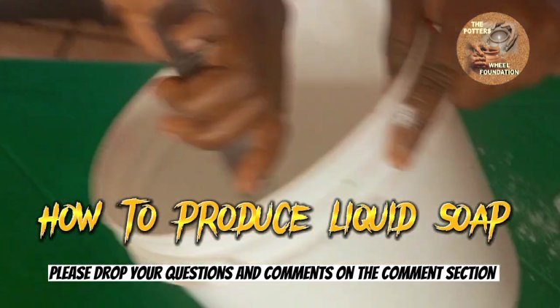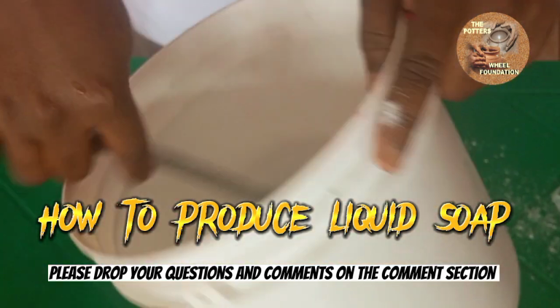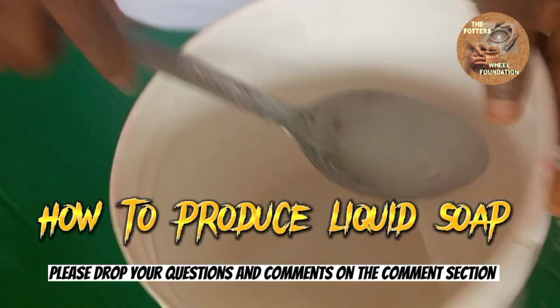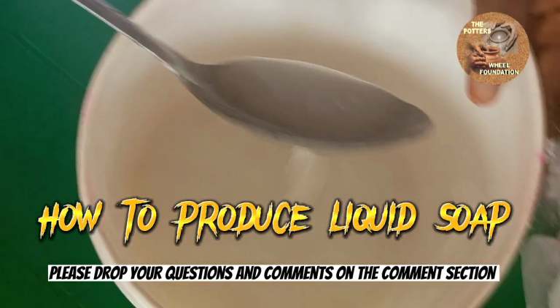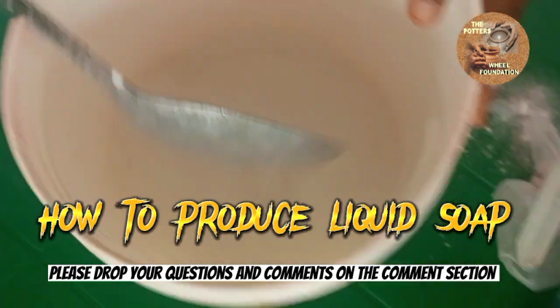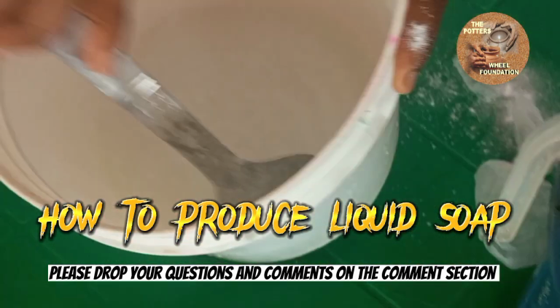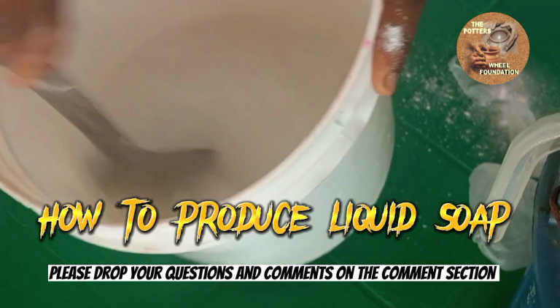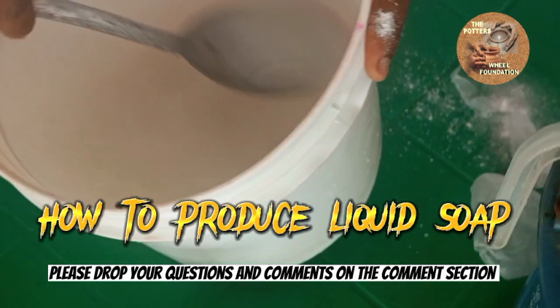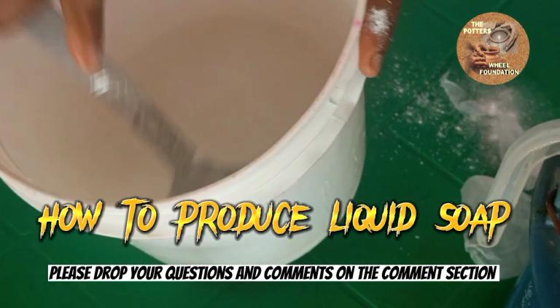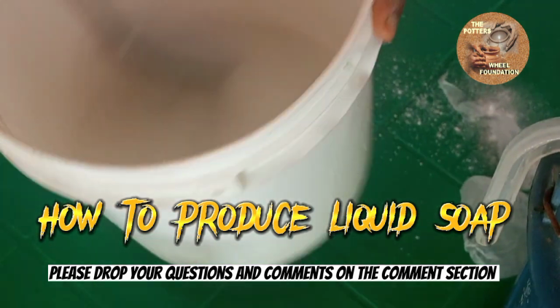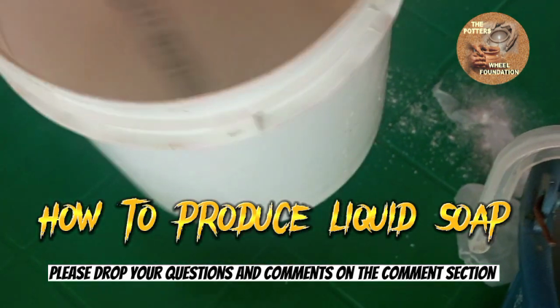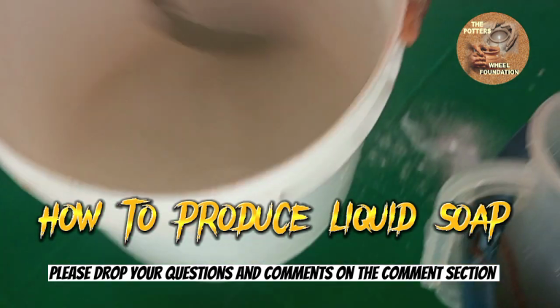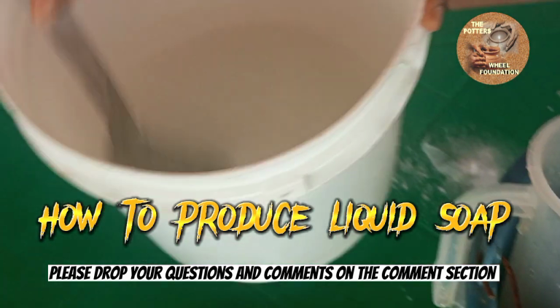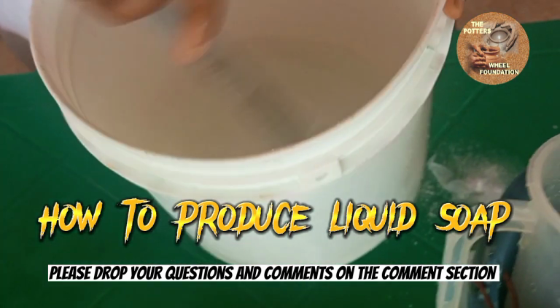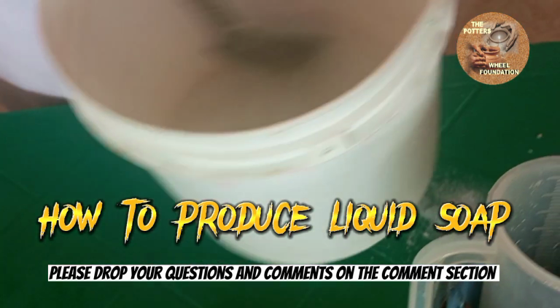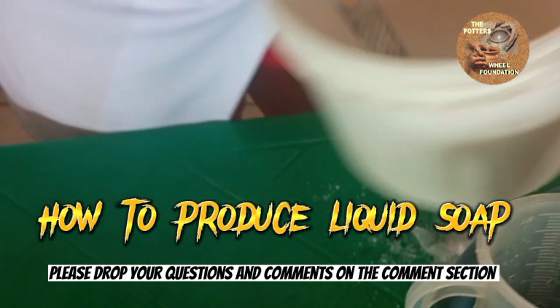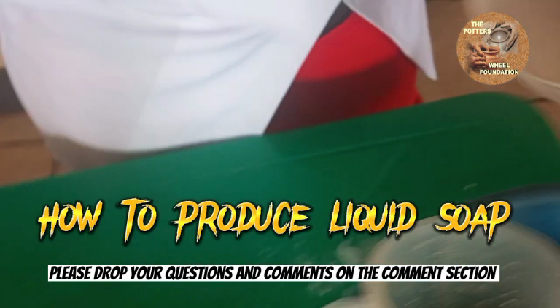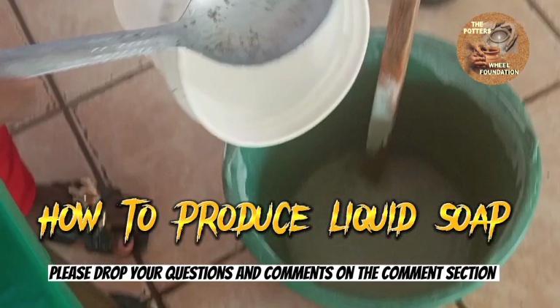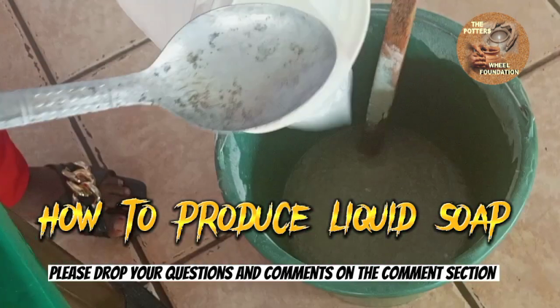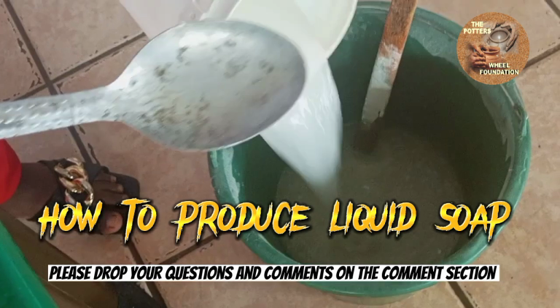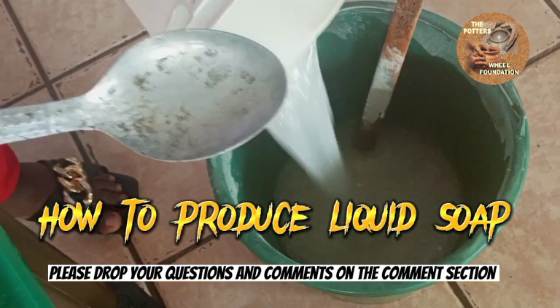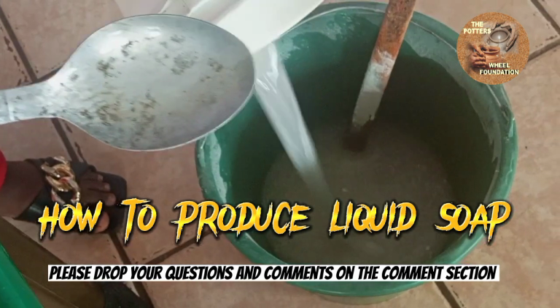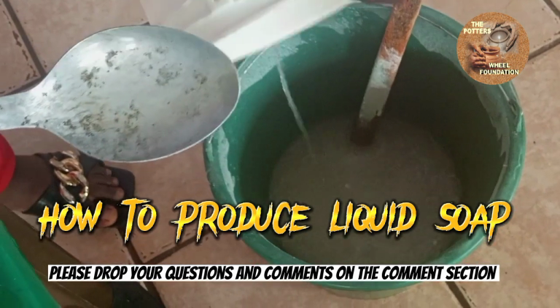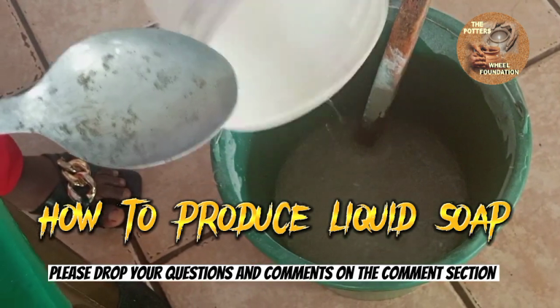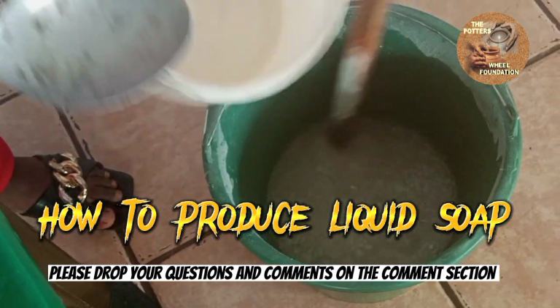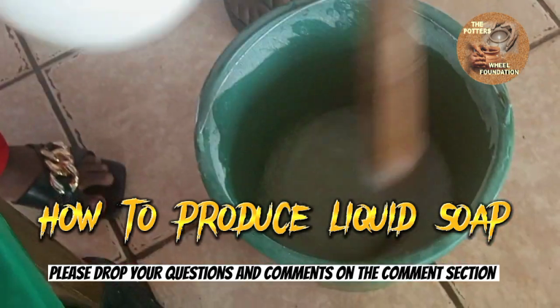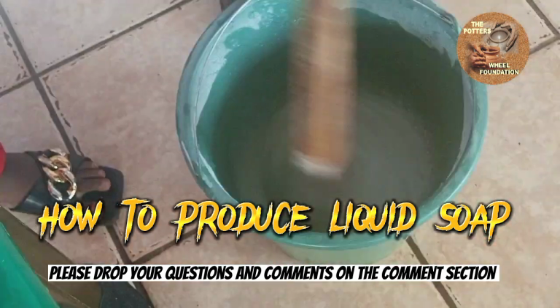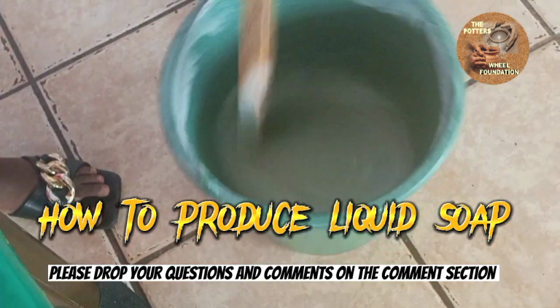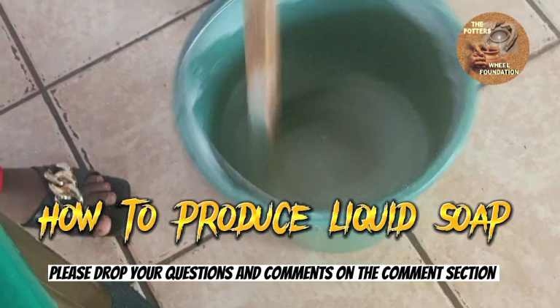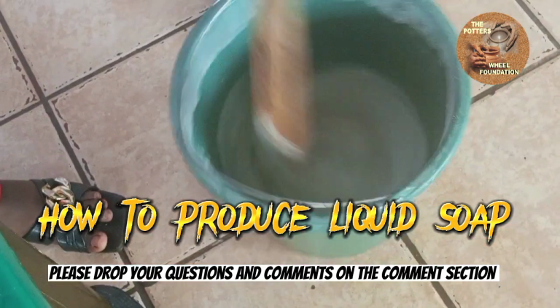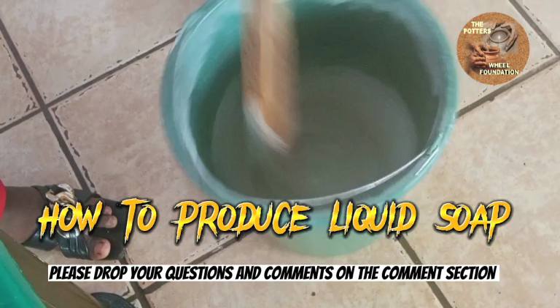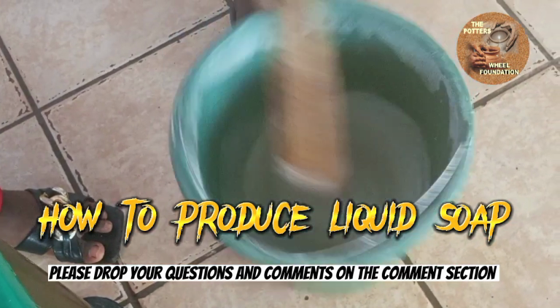As you can see, the light ash is dissolved well. We are going to add it to our nitrosol and then stir very well.